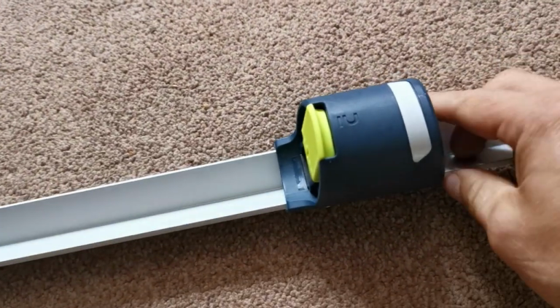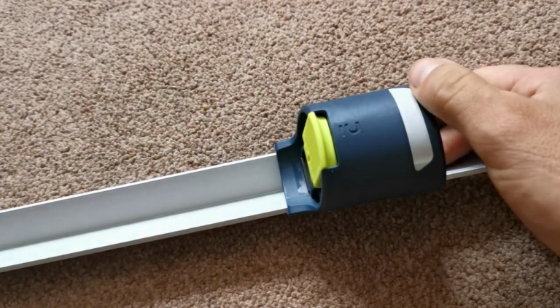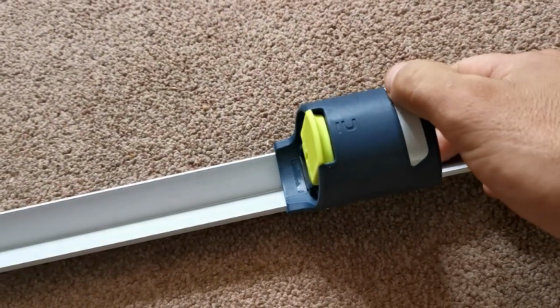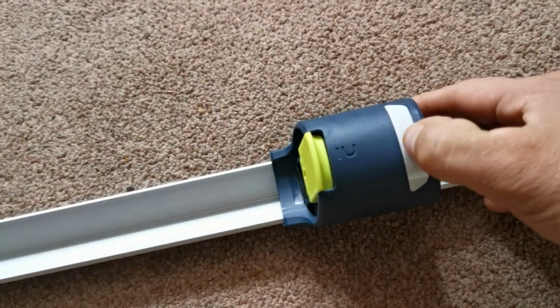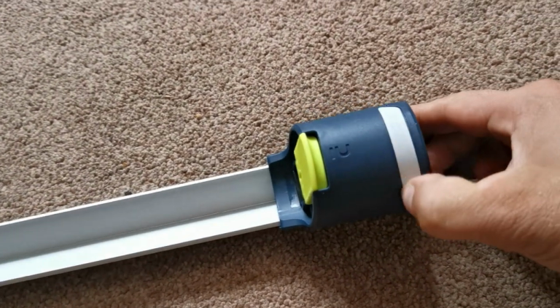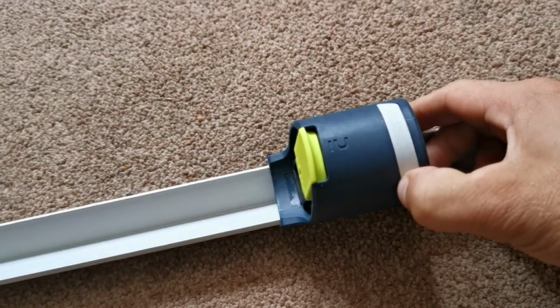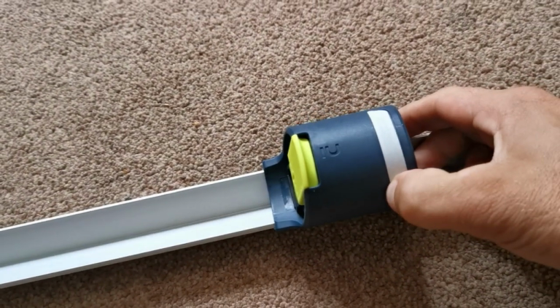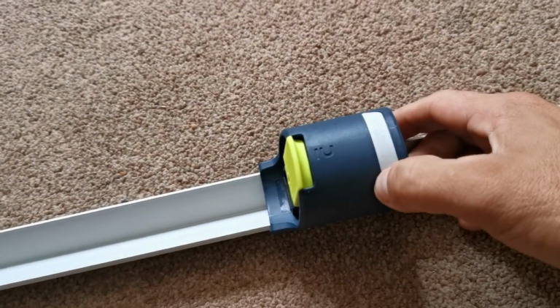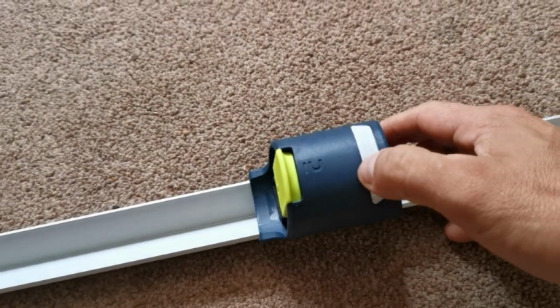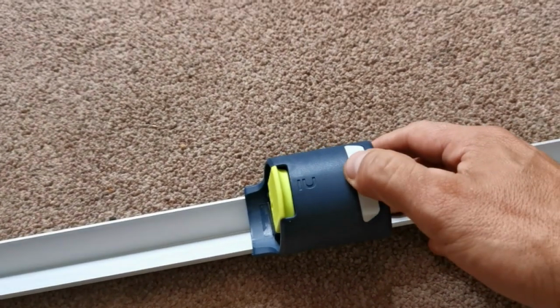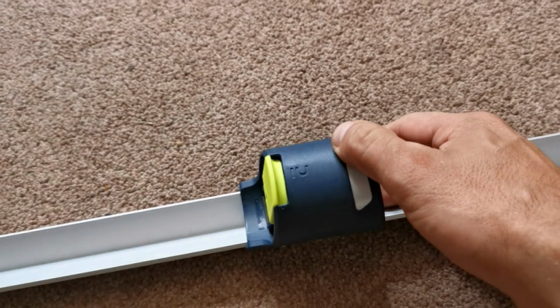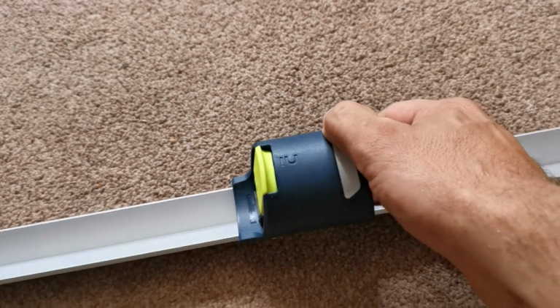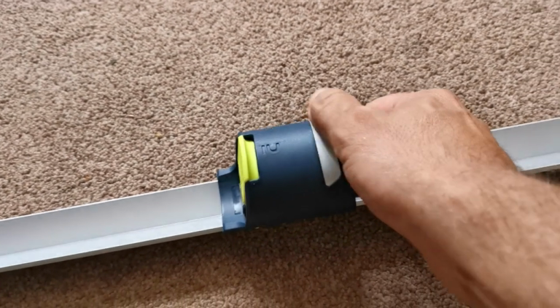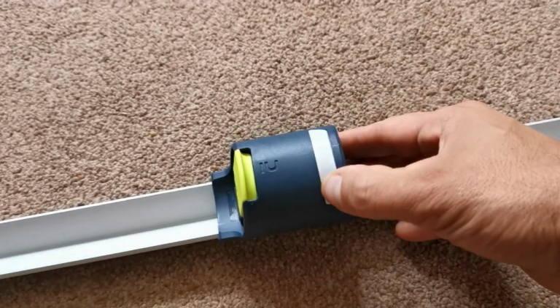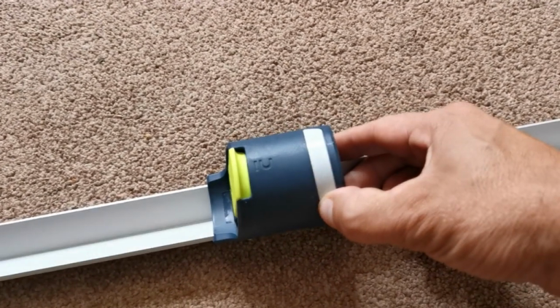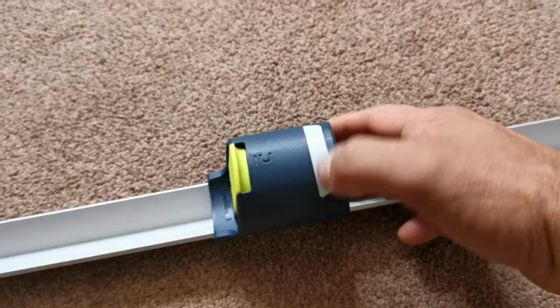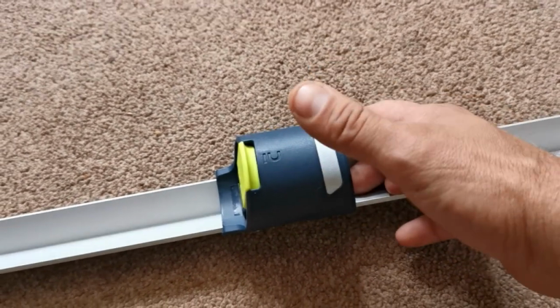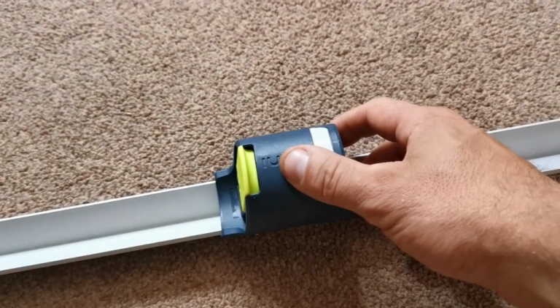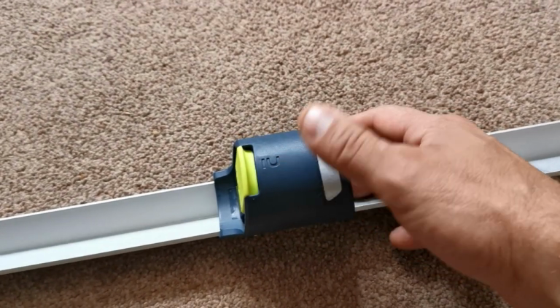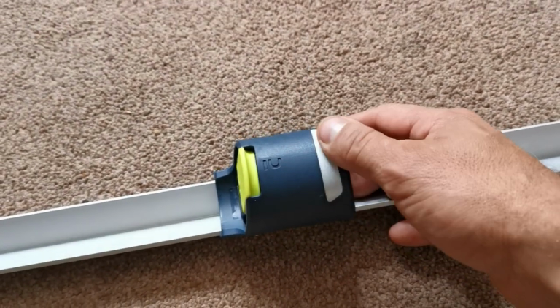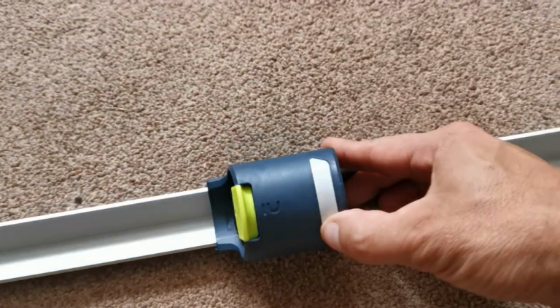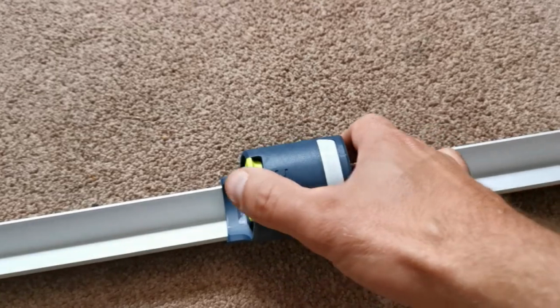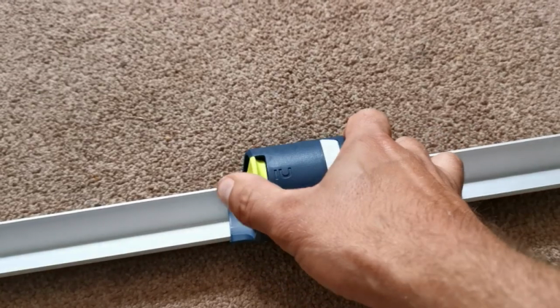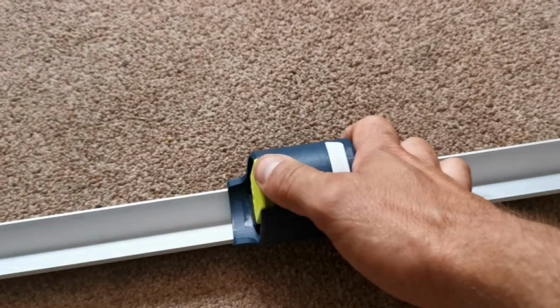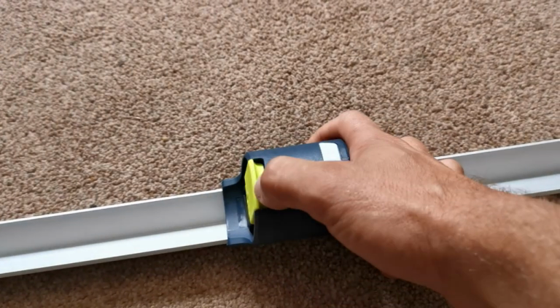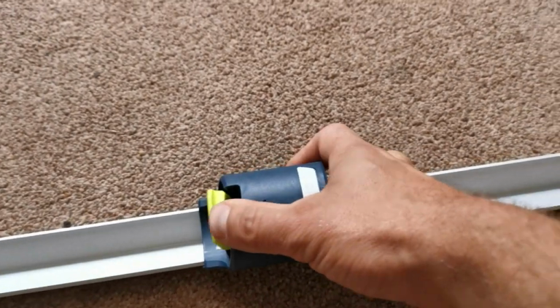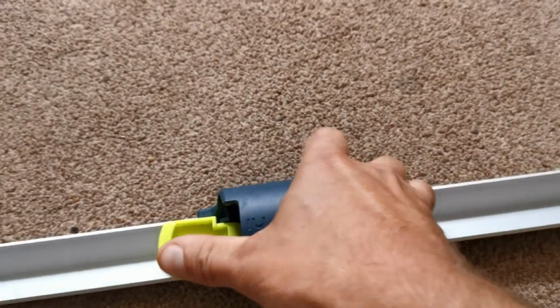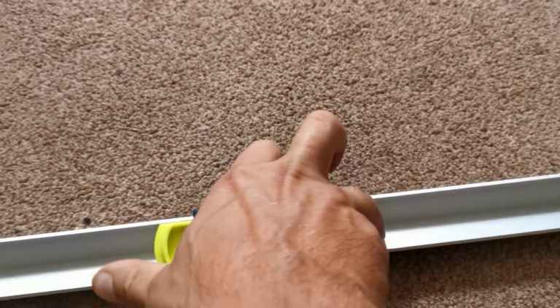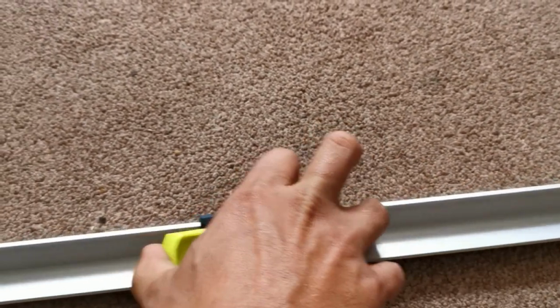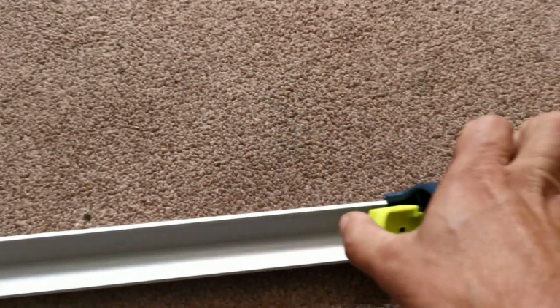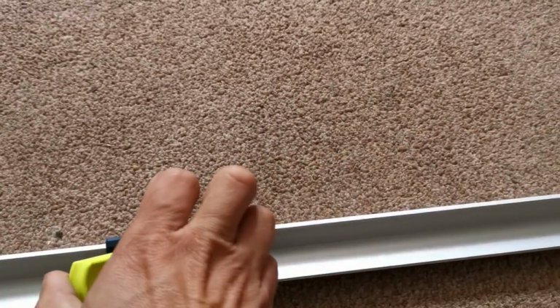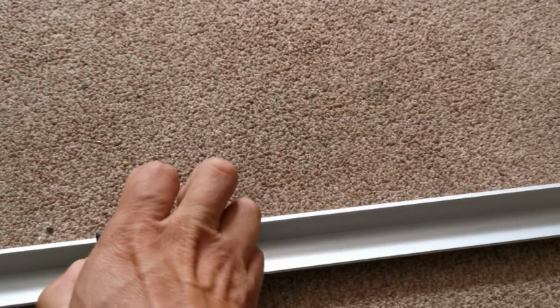The cup still has the hole at the bottom for drainage. It's also got this reflector on the front that allows it to be seen at night under your head torch, which is really good. So you've got the reflector and the easy clip system that slides it up and down.